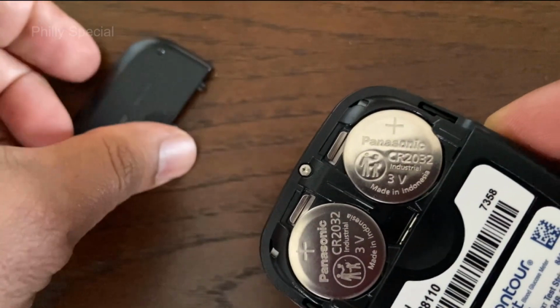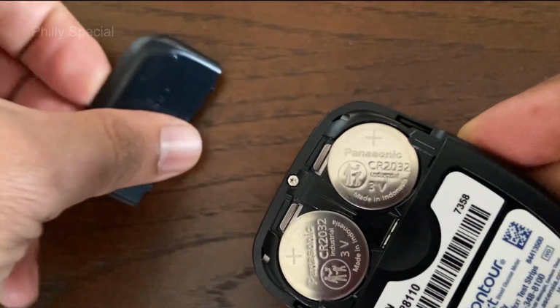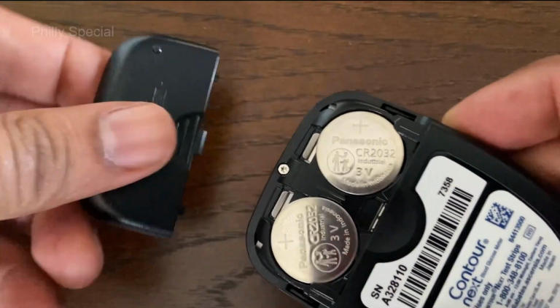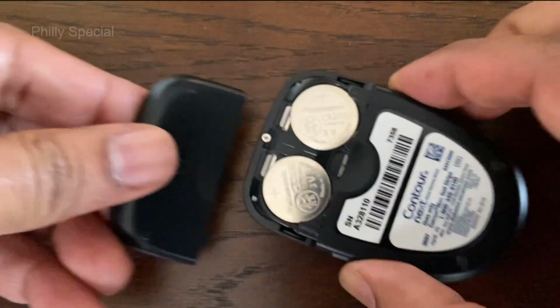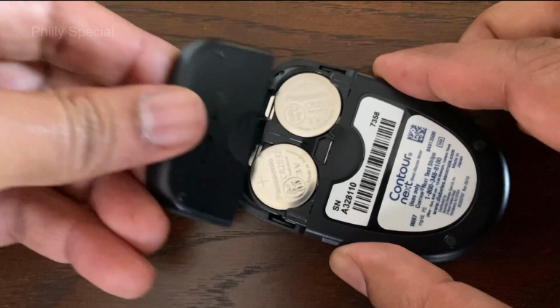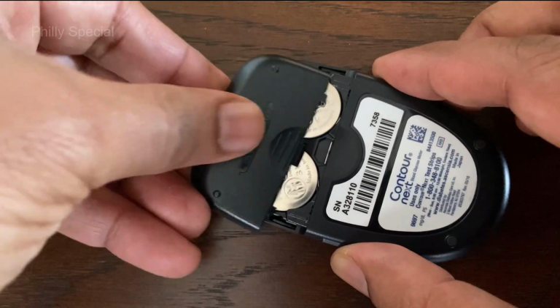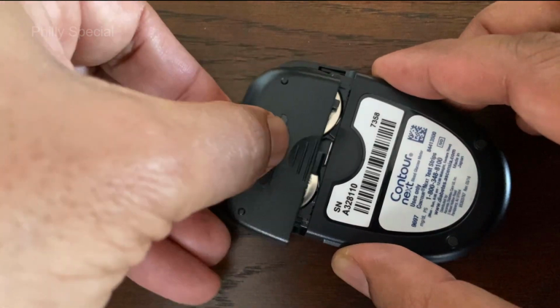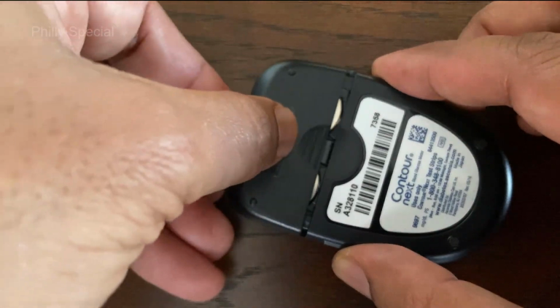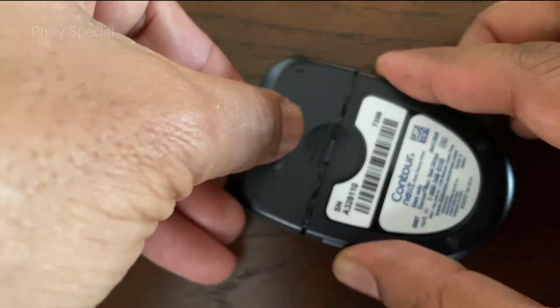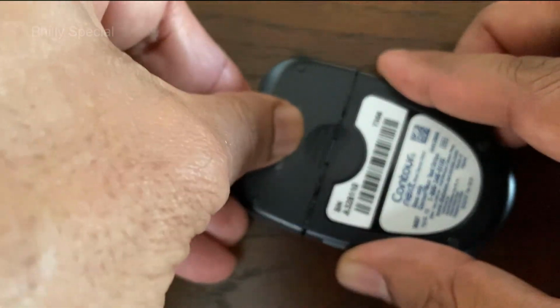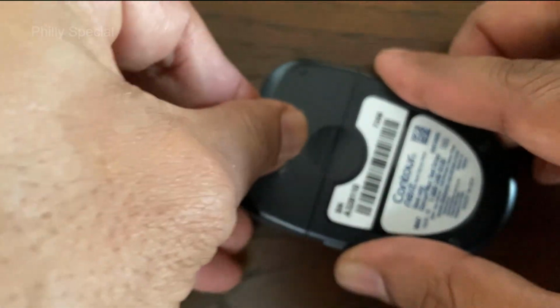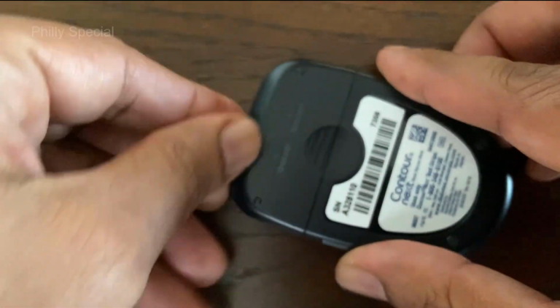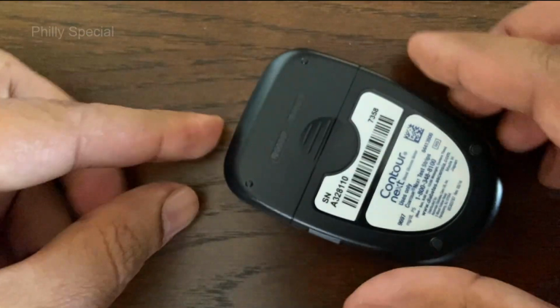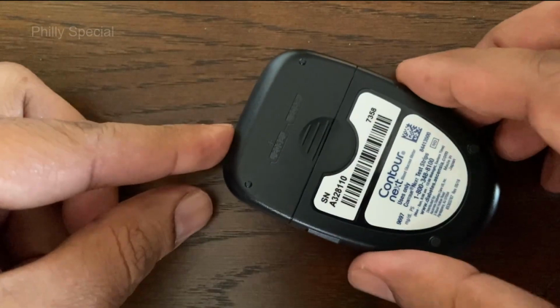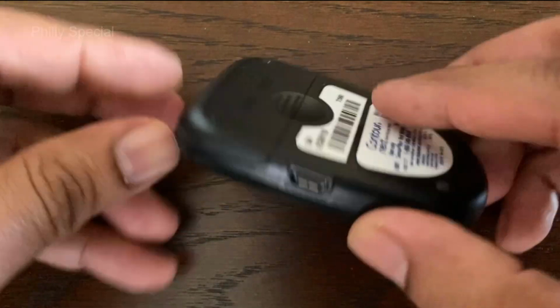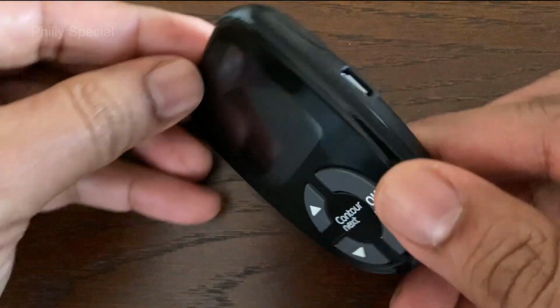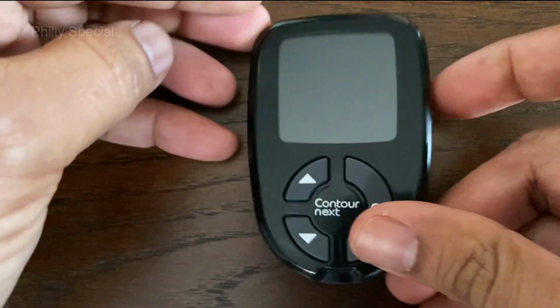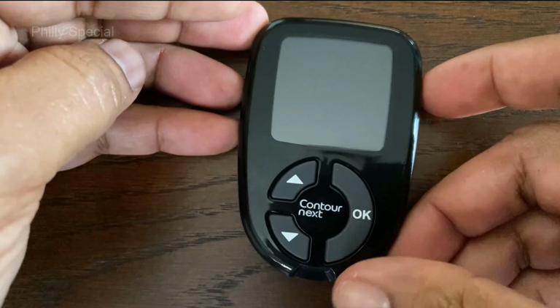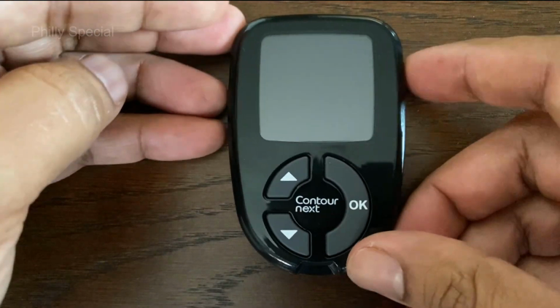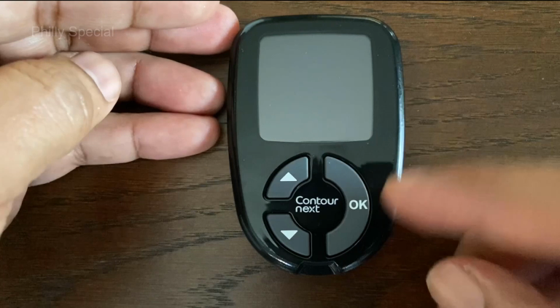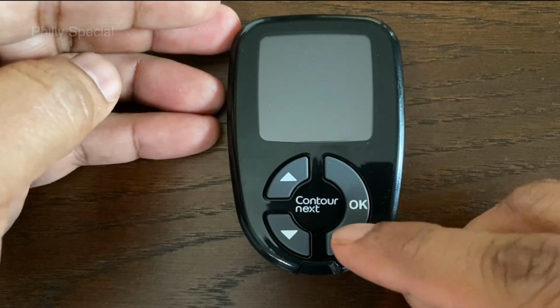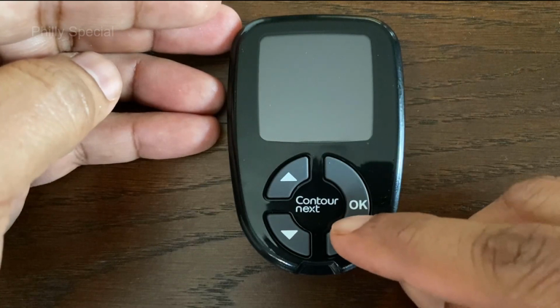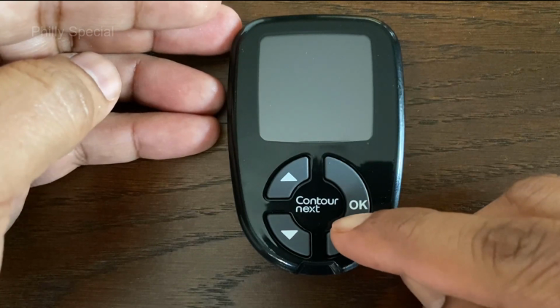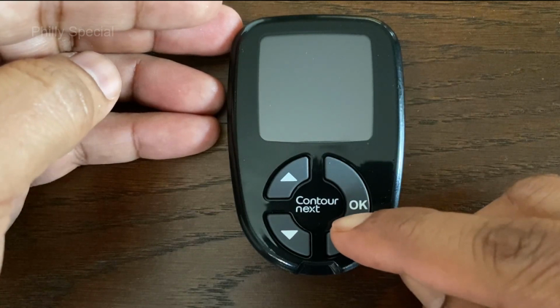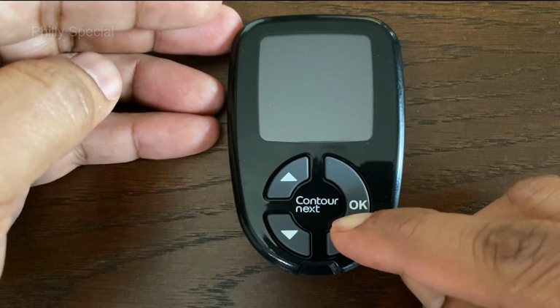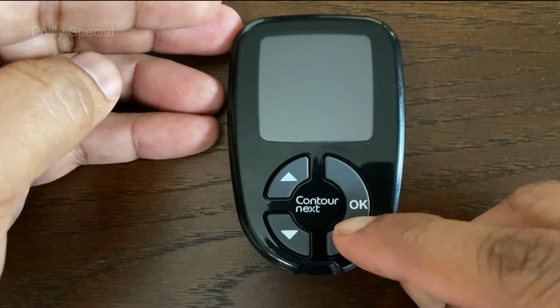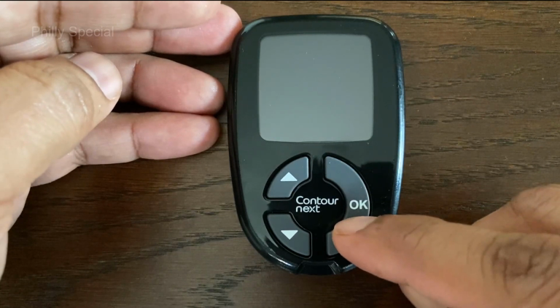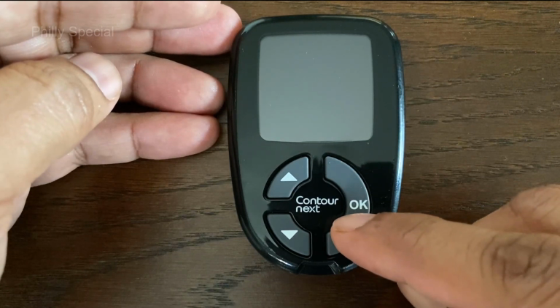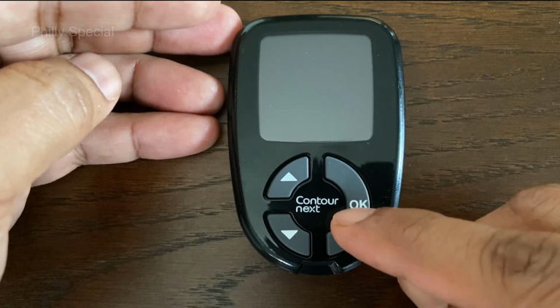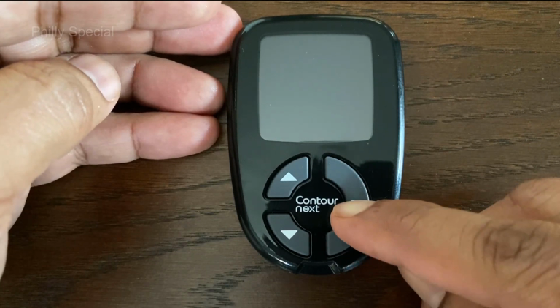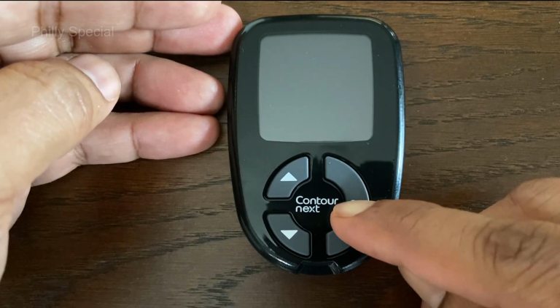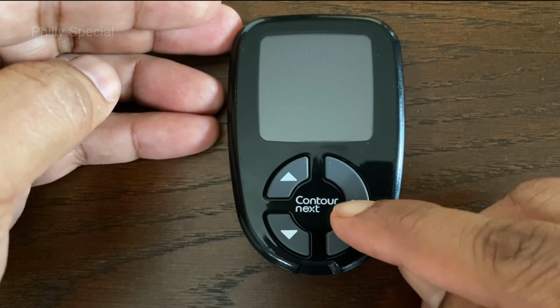To close, angle the battery cover back onto the meter and snap into place. If you put the new batteries in the meter within 5 minutes of taking the old batteries out, the meter saves all your settings and results.